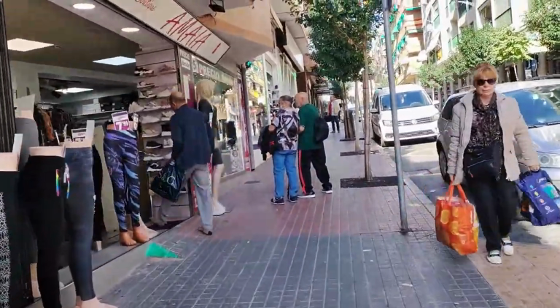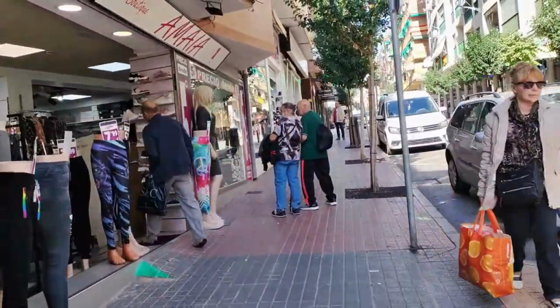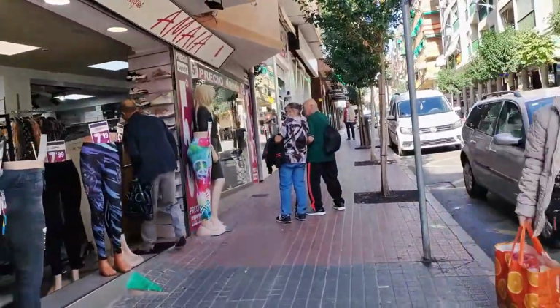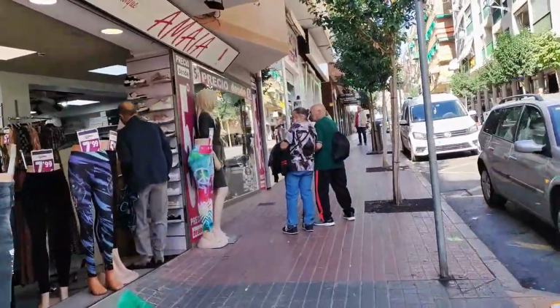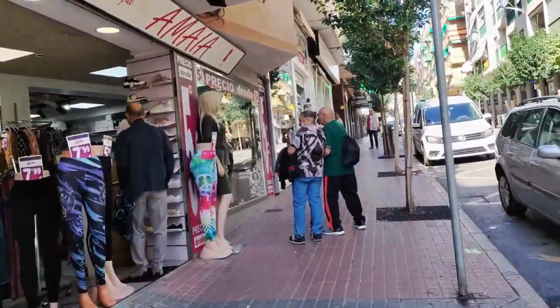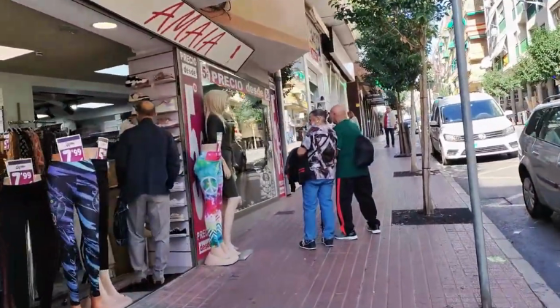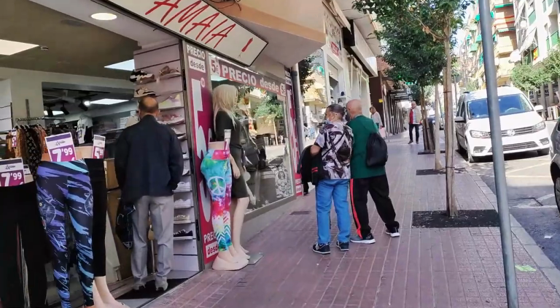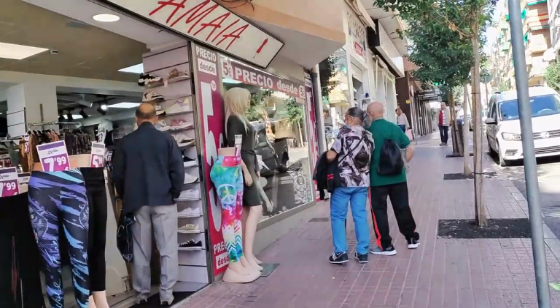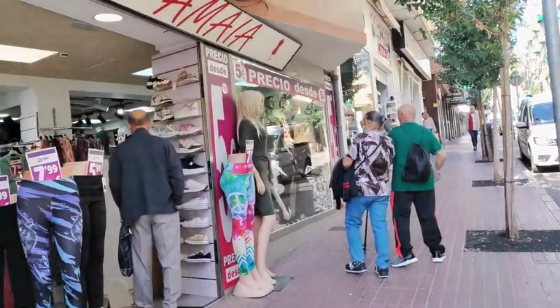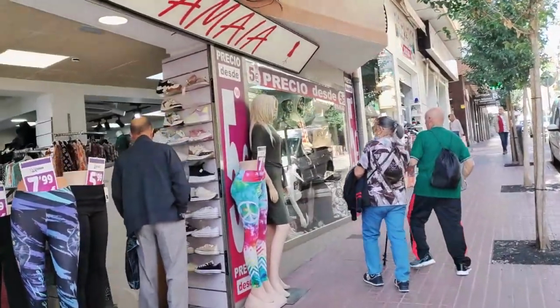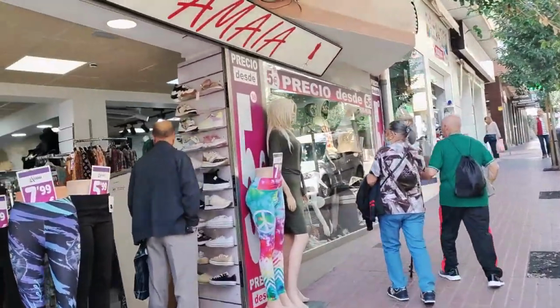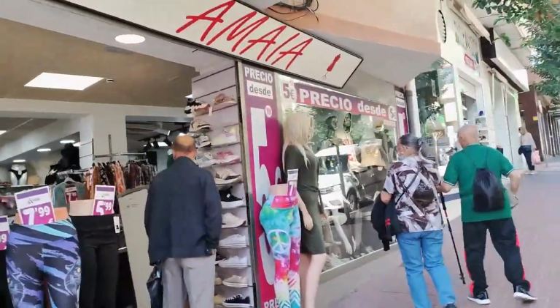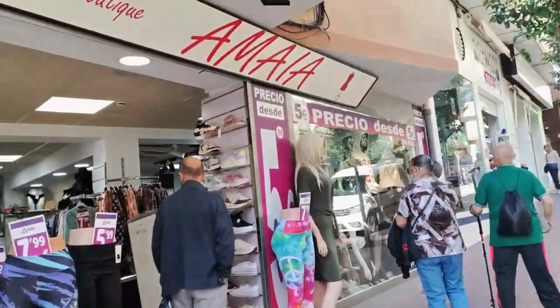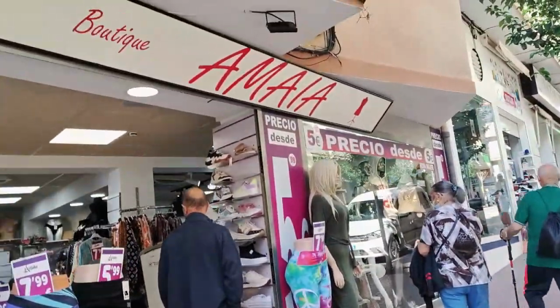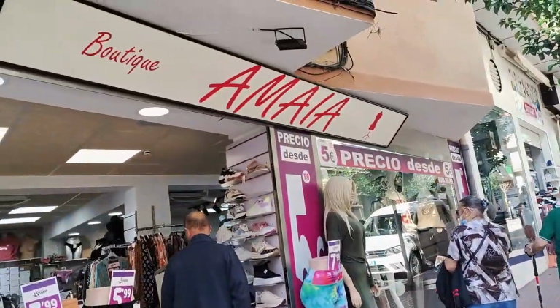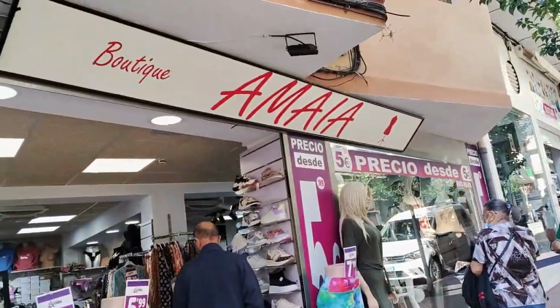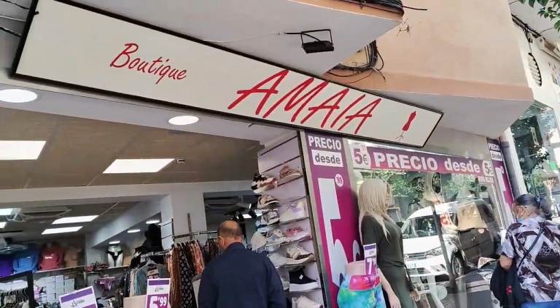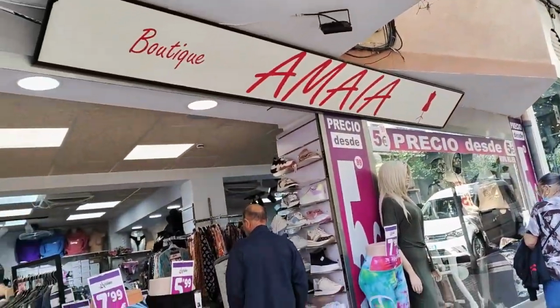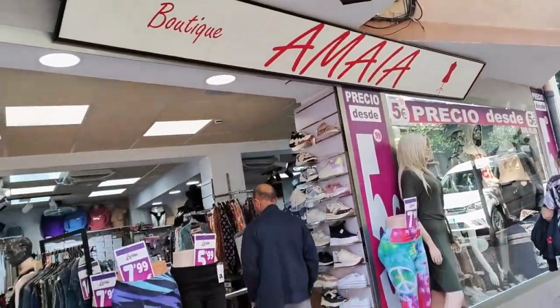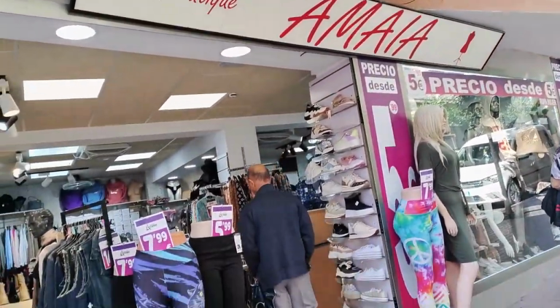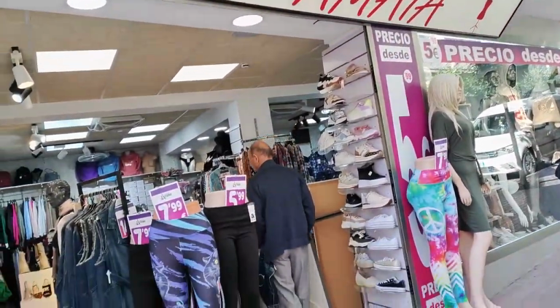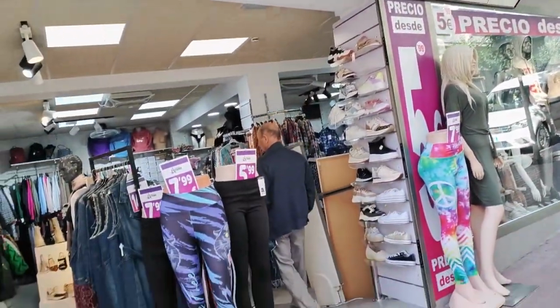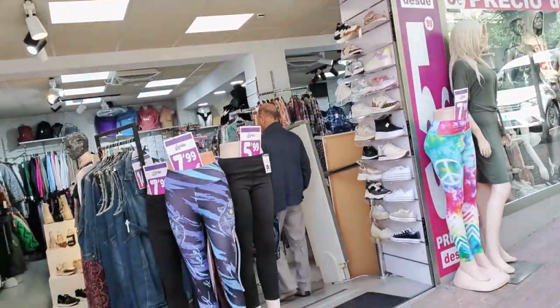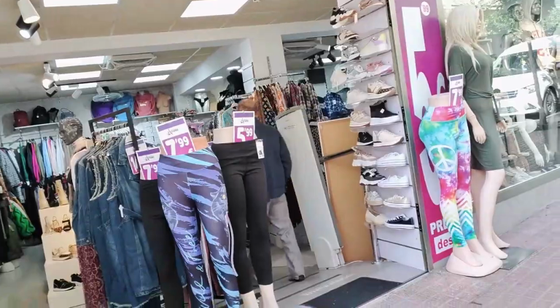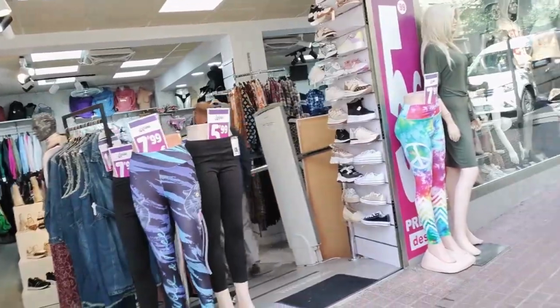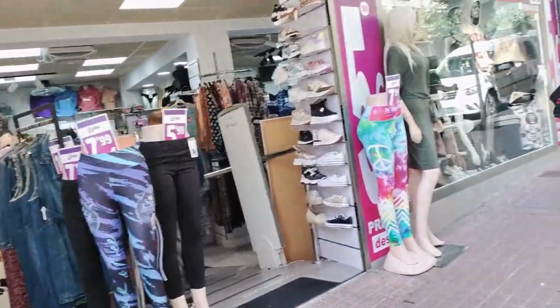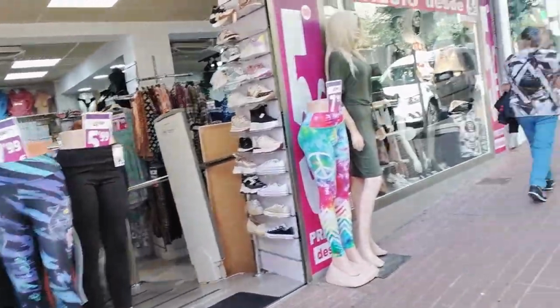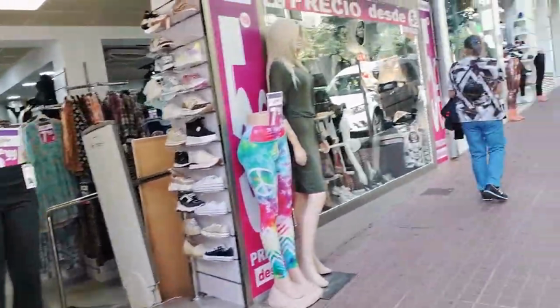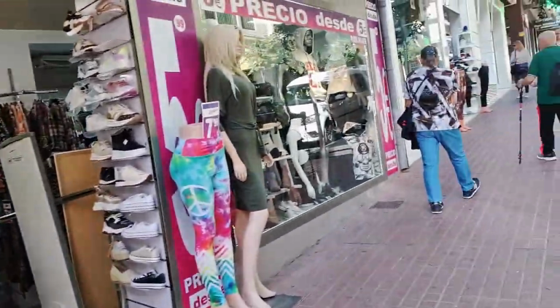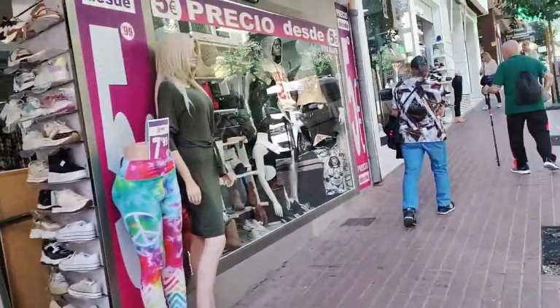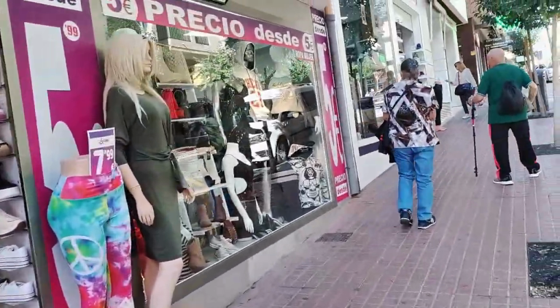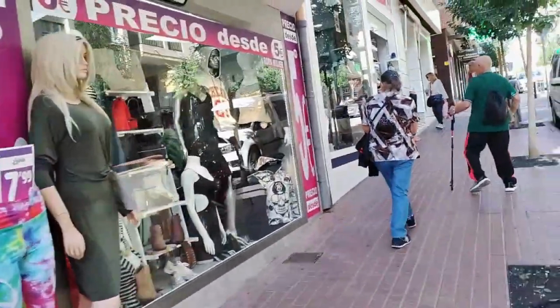Next door is the Amaya Fashion Boutique selling cheaply priced current fashion clothes and footwear, and this is followed by a similar shop next door called Fashion Addict.